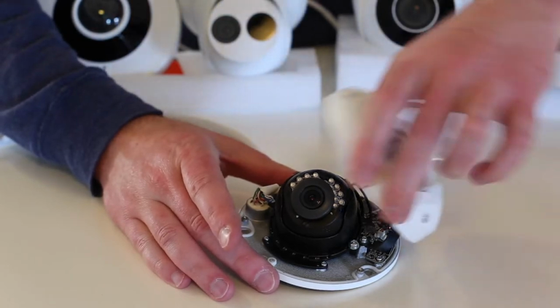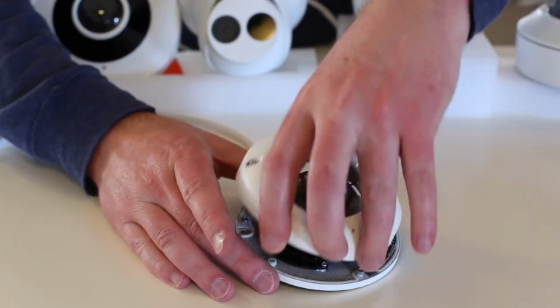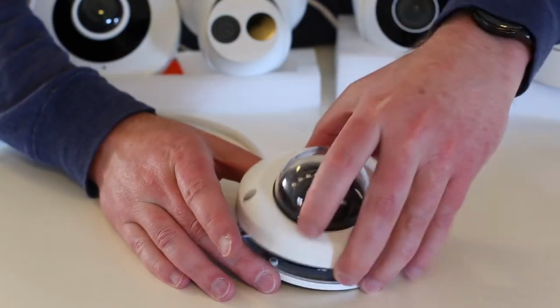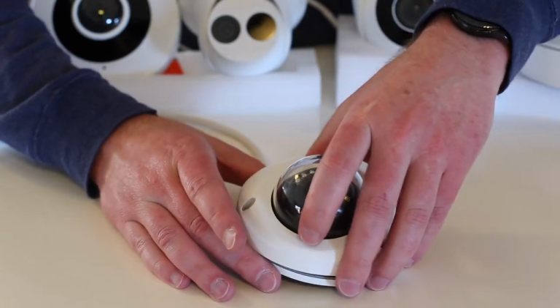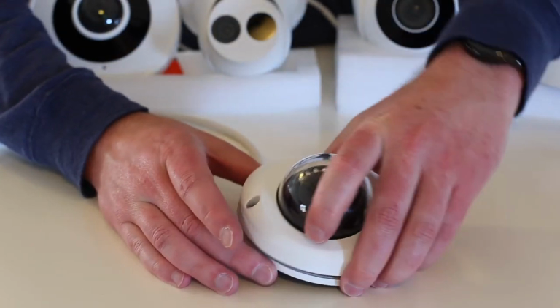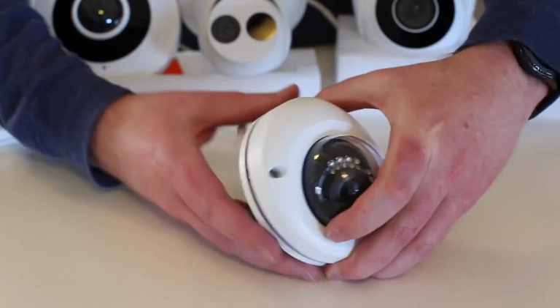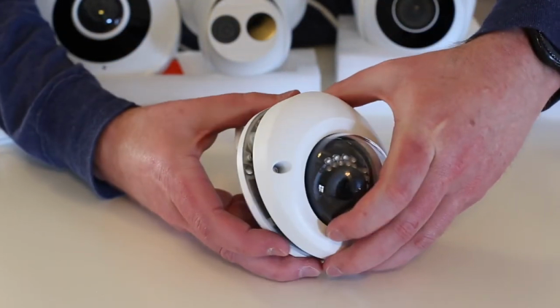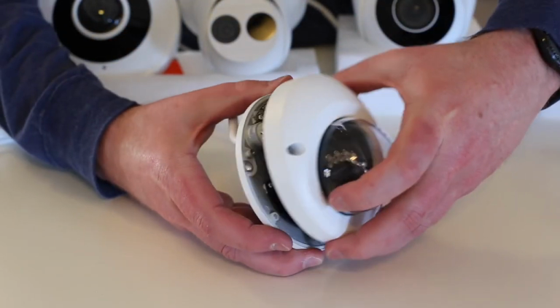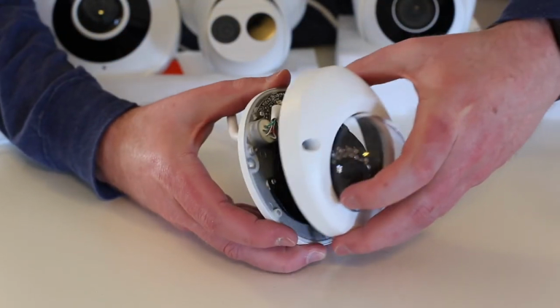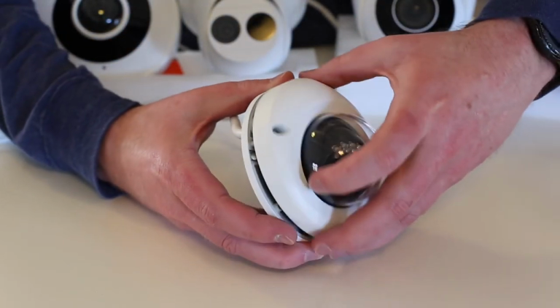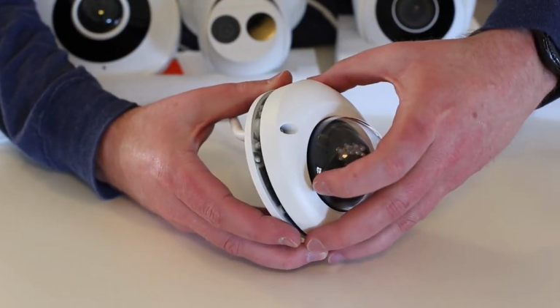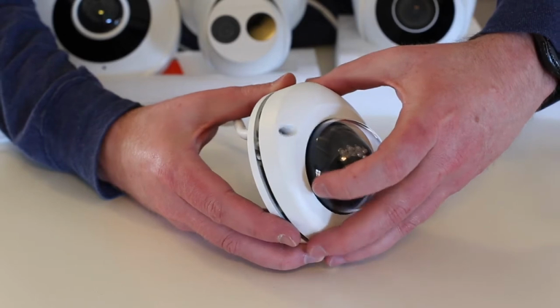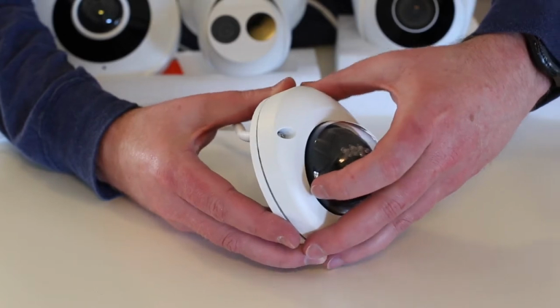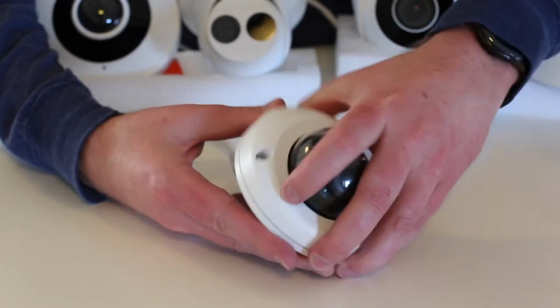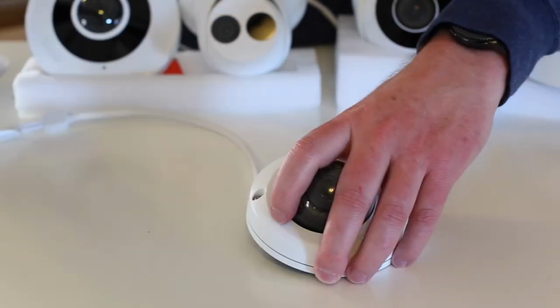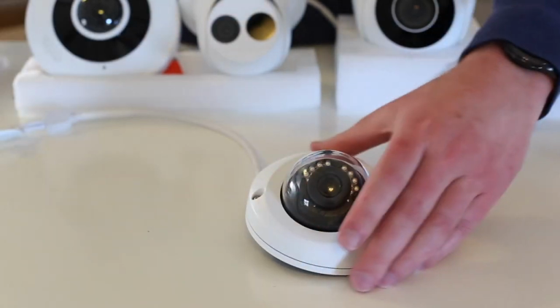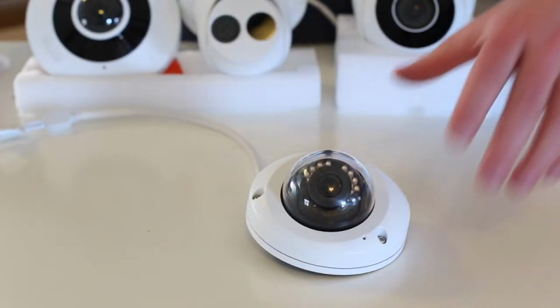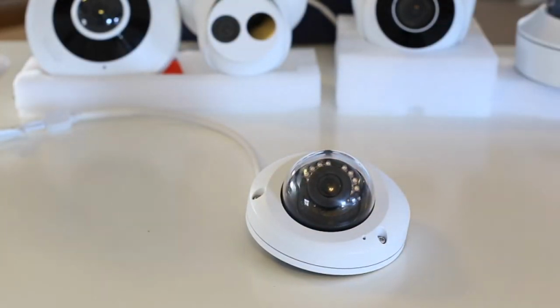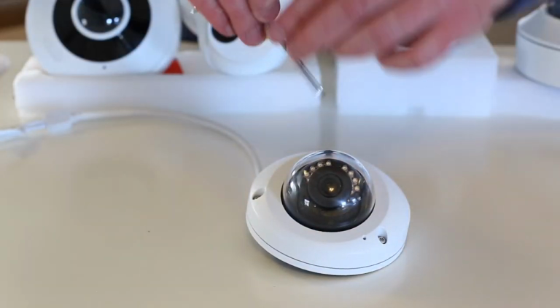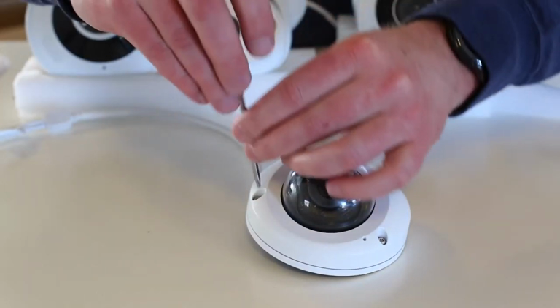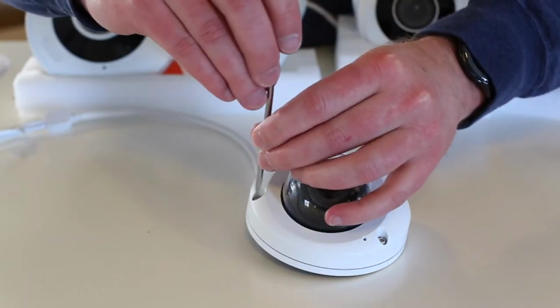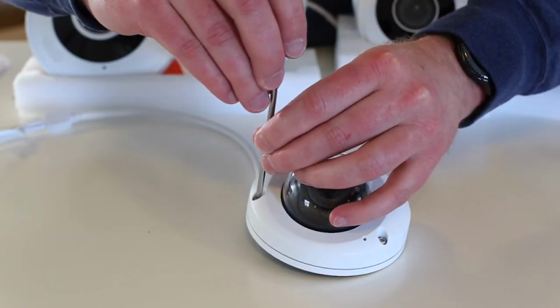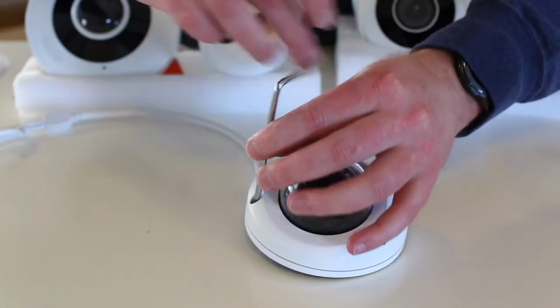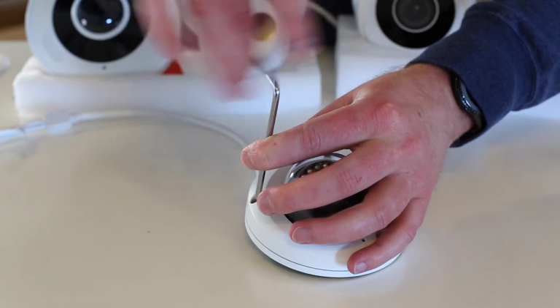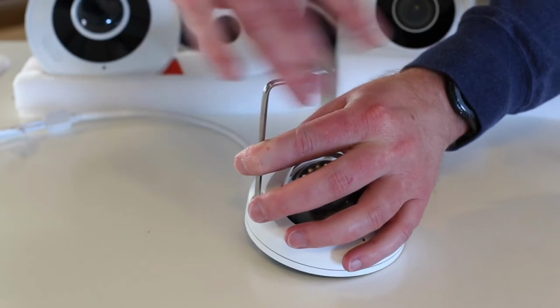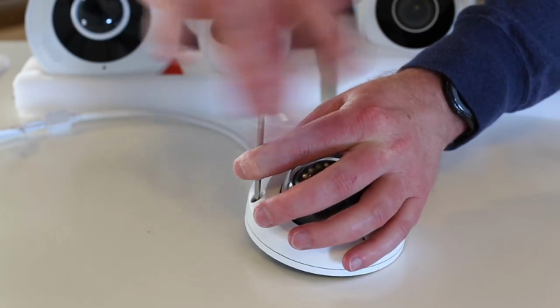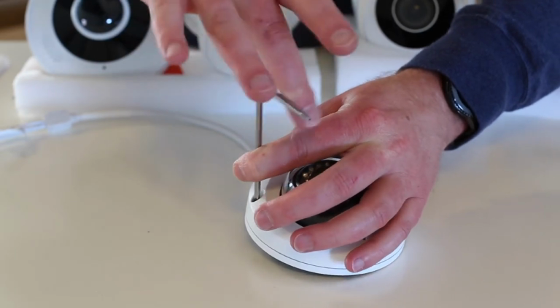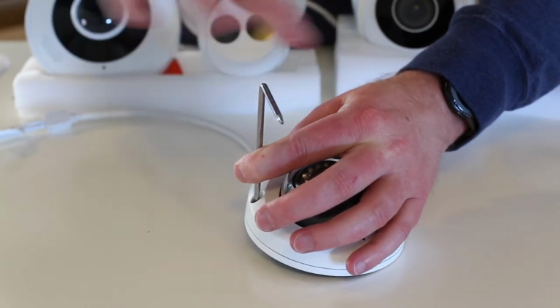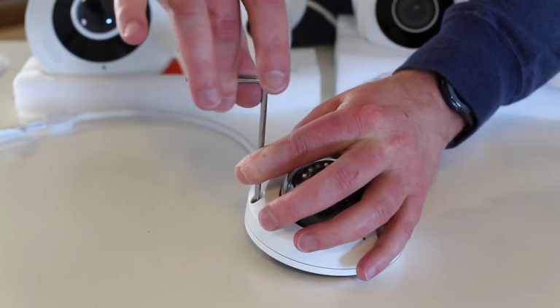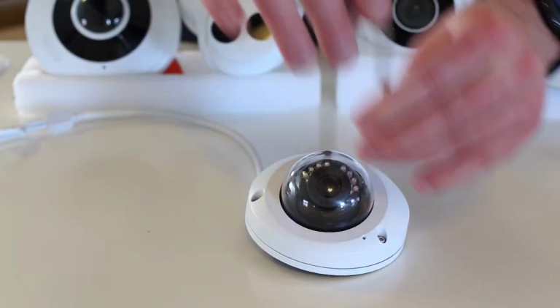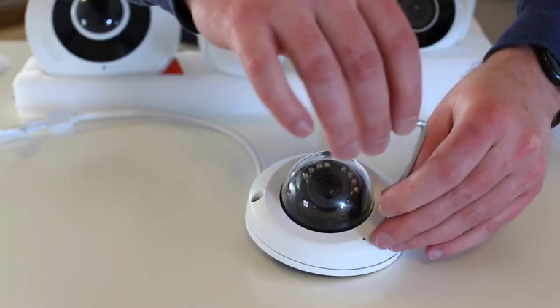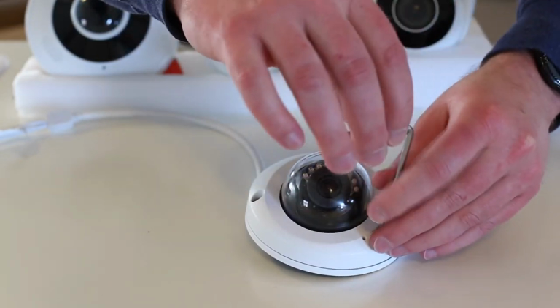Put the dome in place. Make sure everything lines up nicely, and use your T10 torque bit to lock everything down.